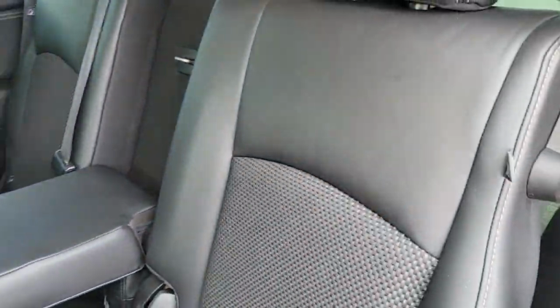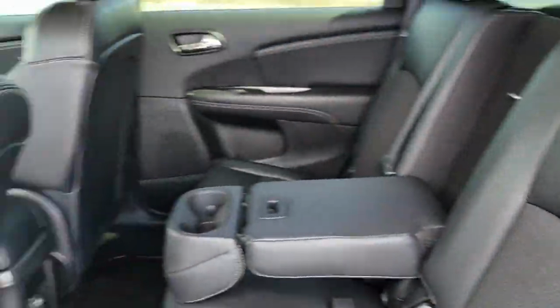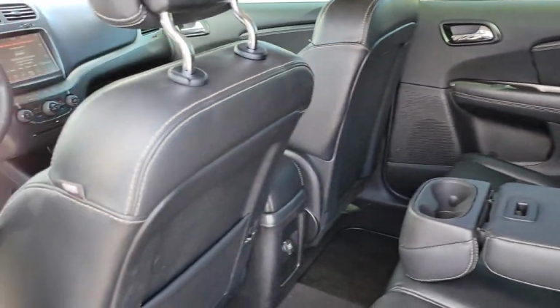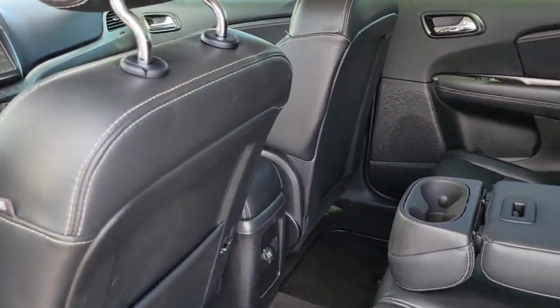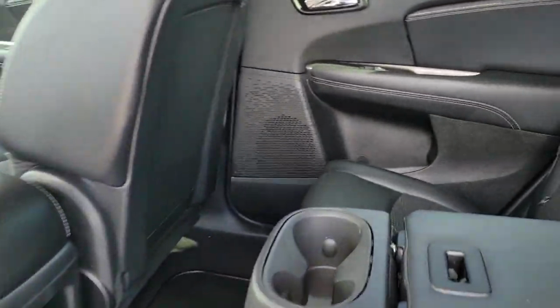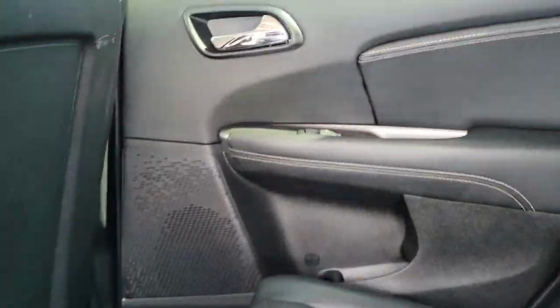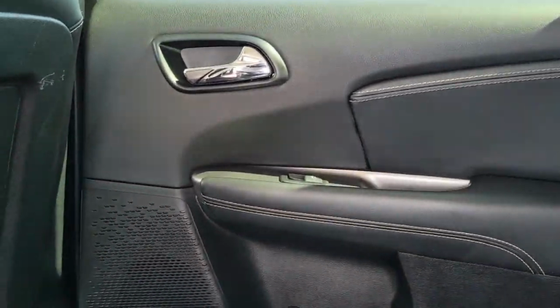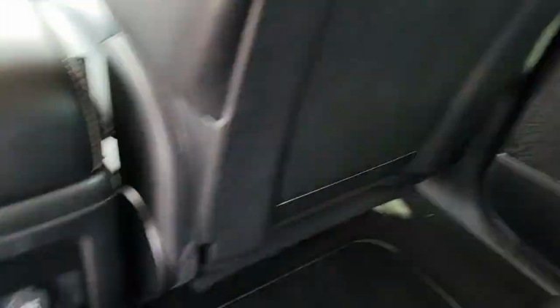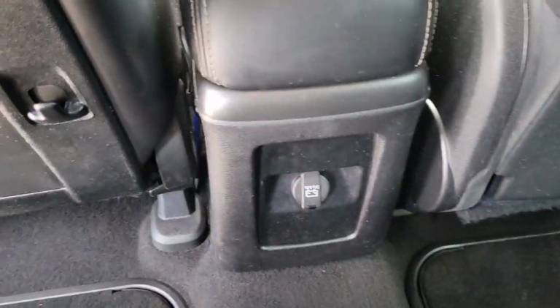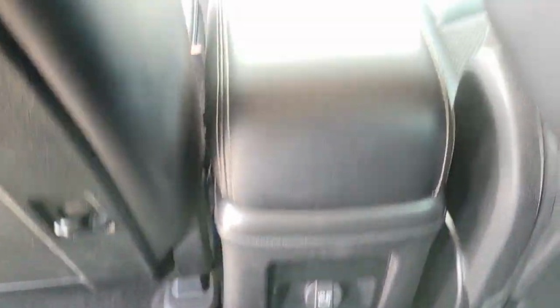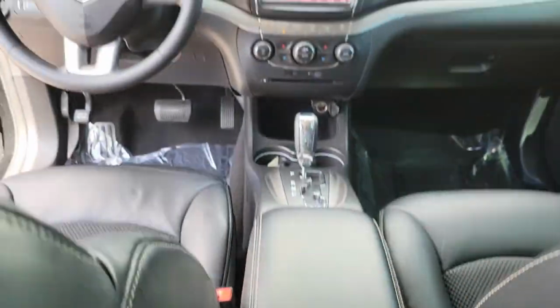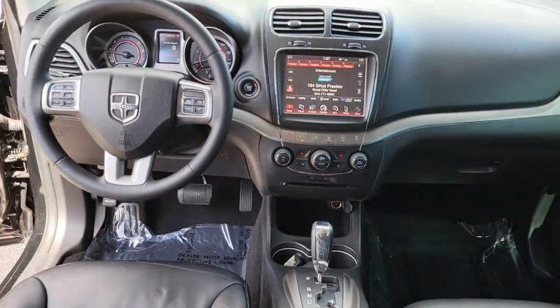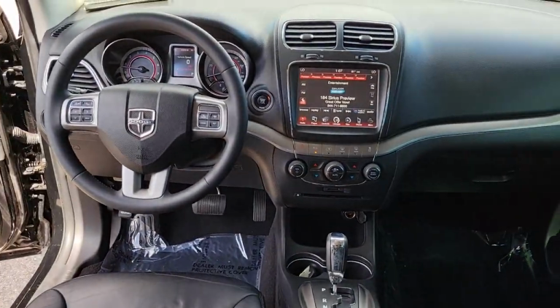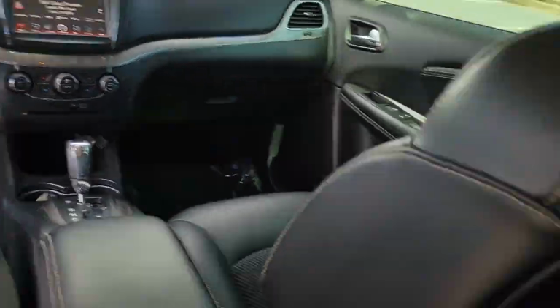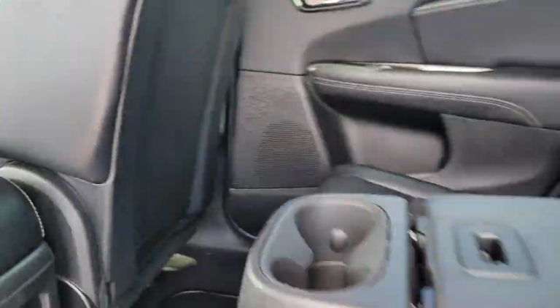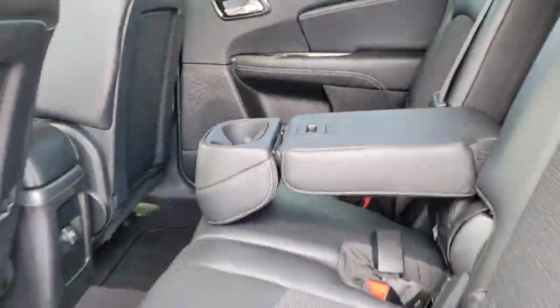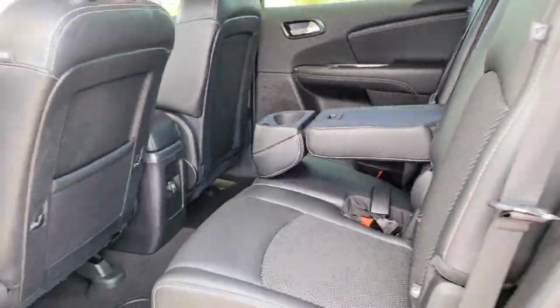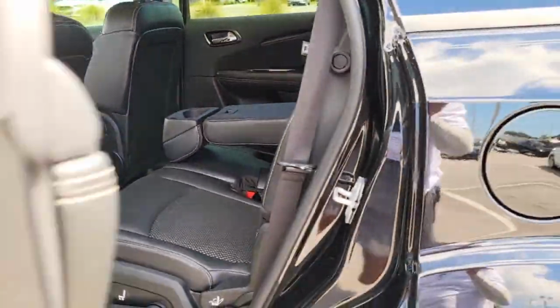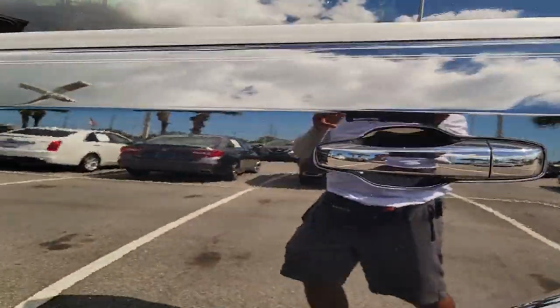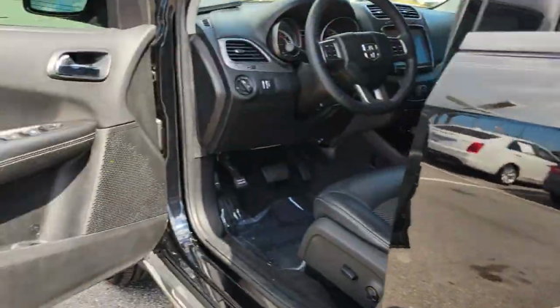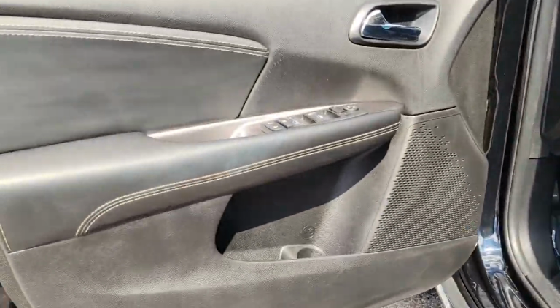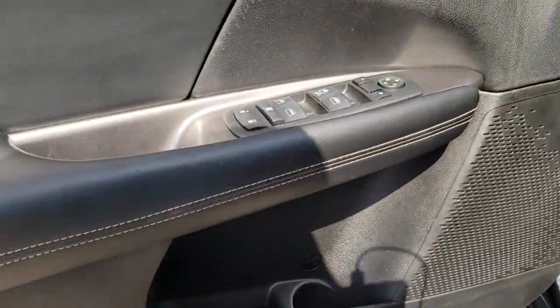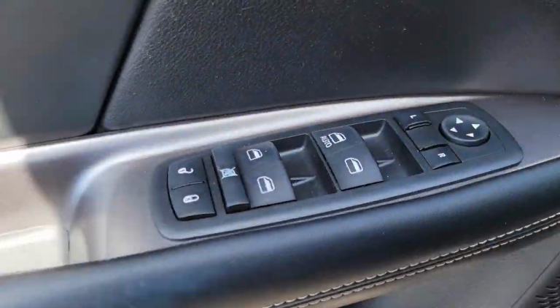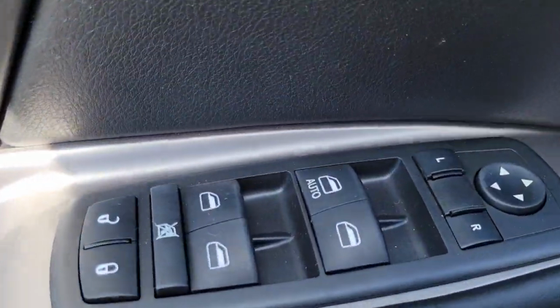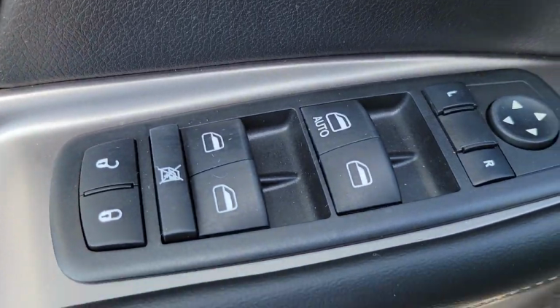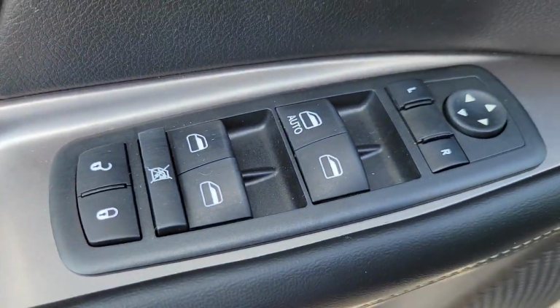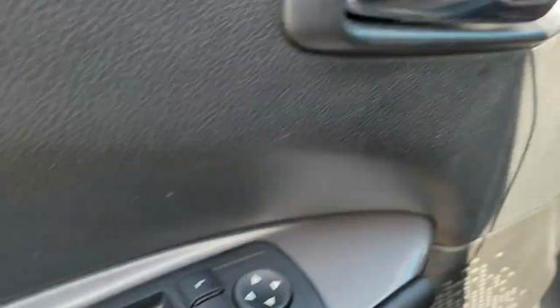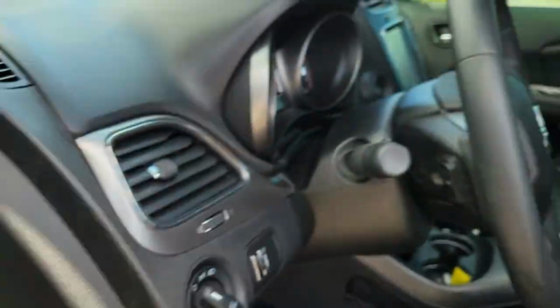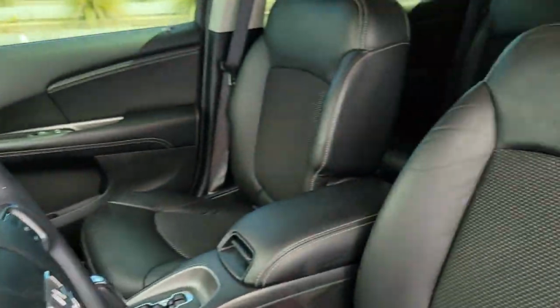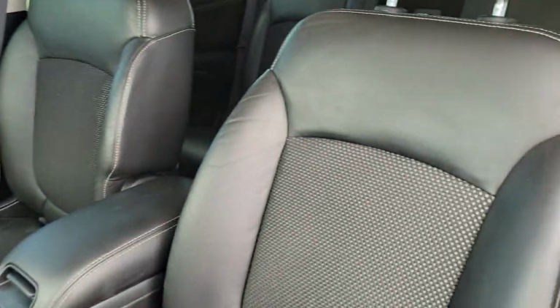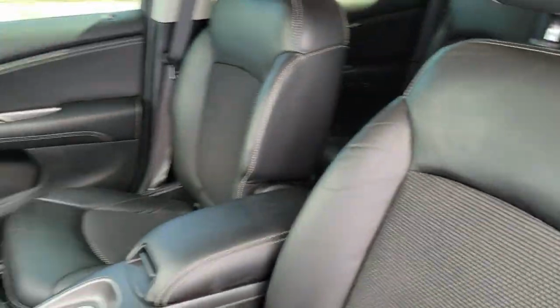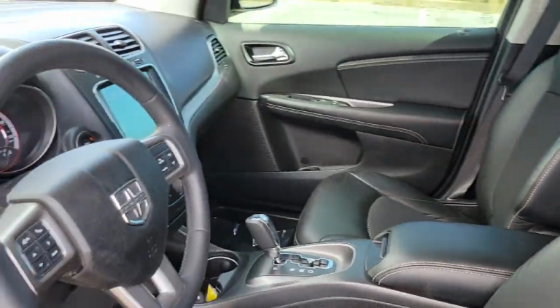These are just some of the great options this vehicle comes with: electronic stability control, leather-wrapped steering wheel, universal garage door opener, trip computer, power windows, bucket seats, four-wheel disc brakes, and power steering.